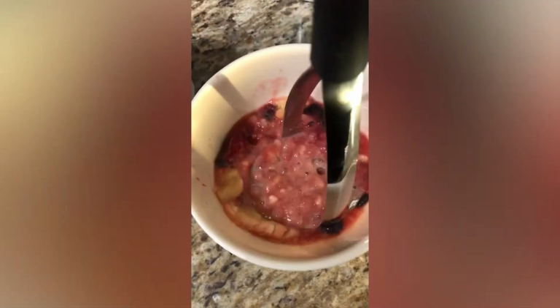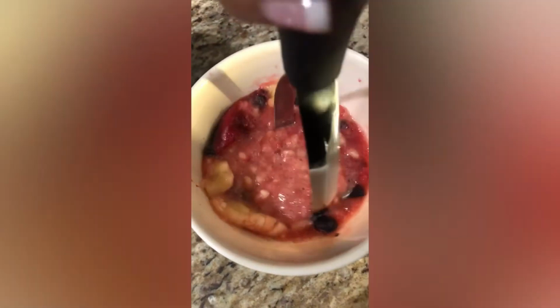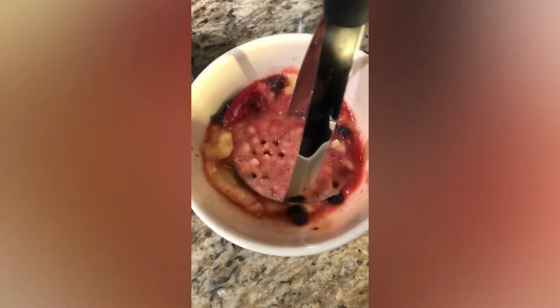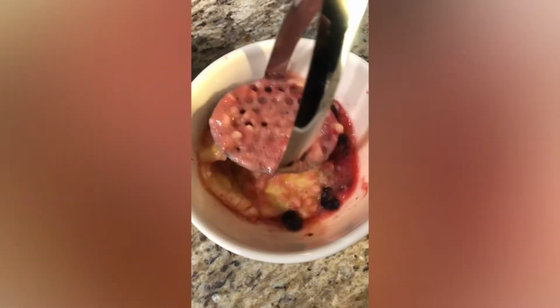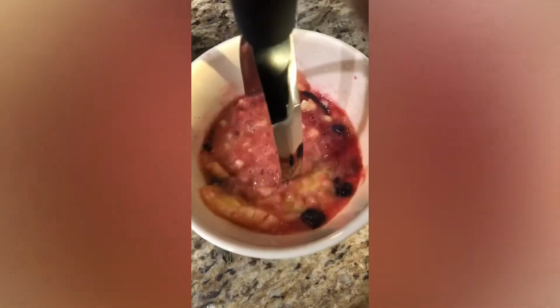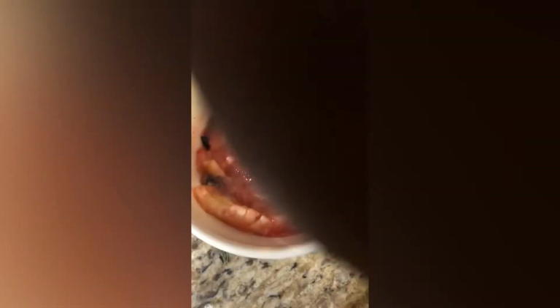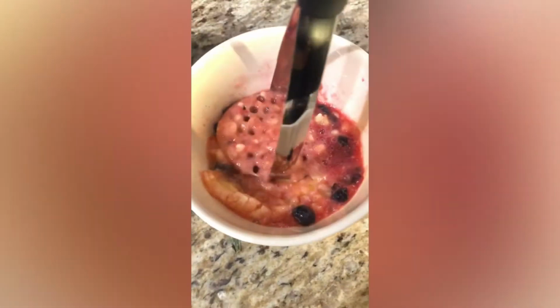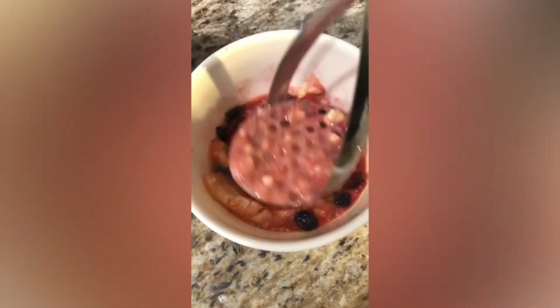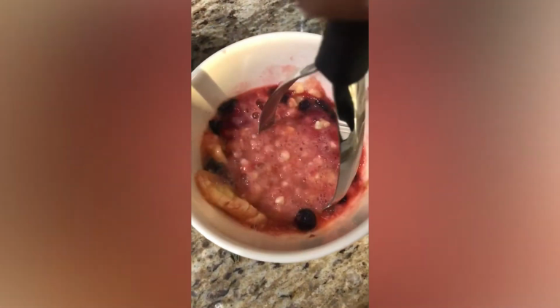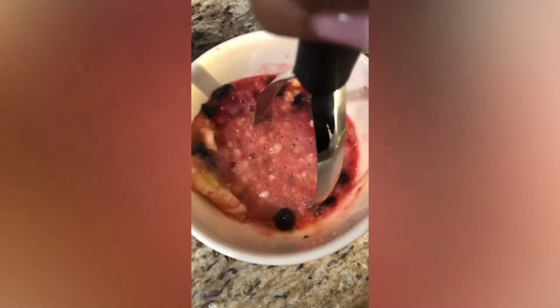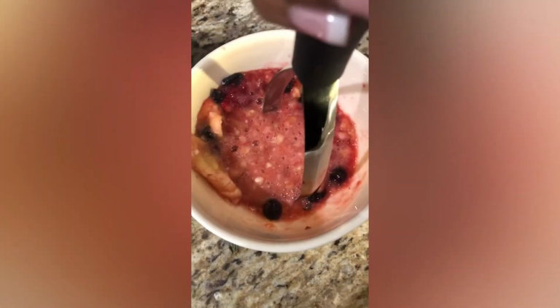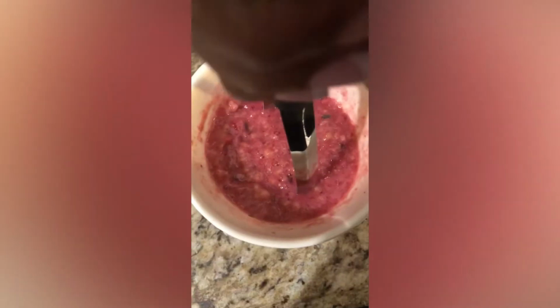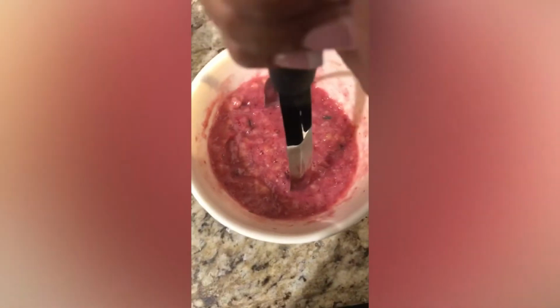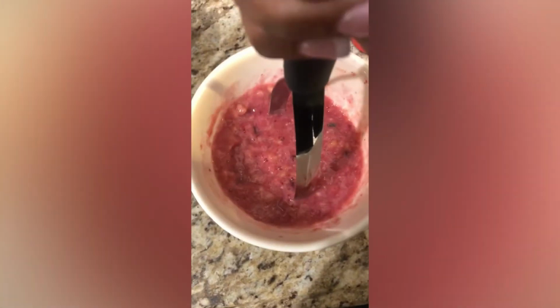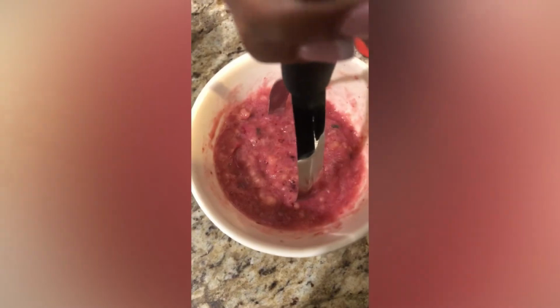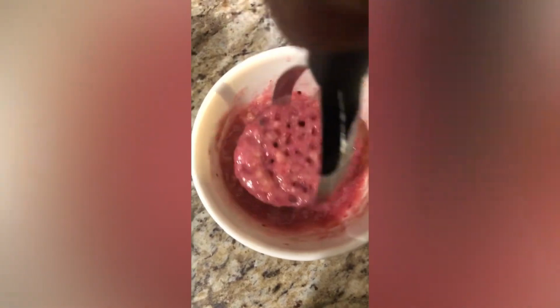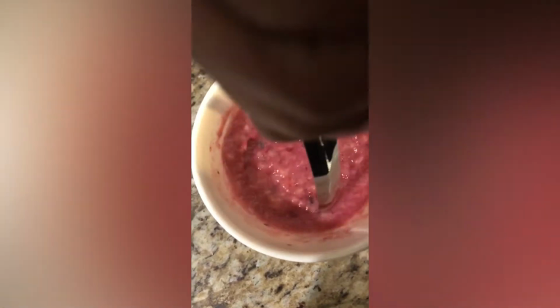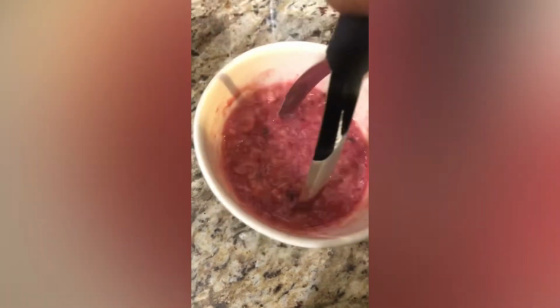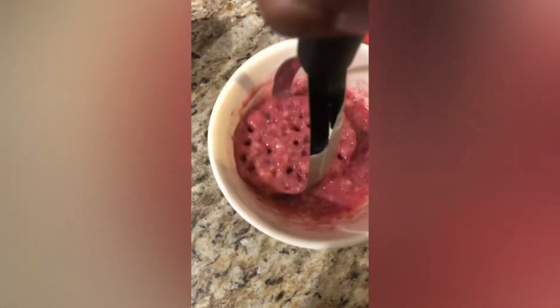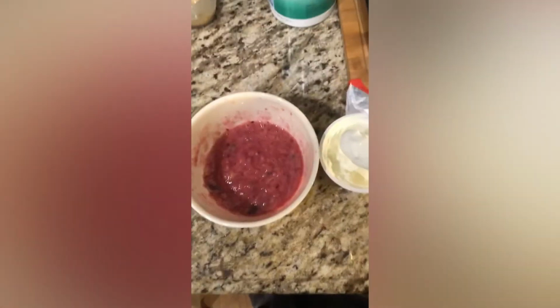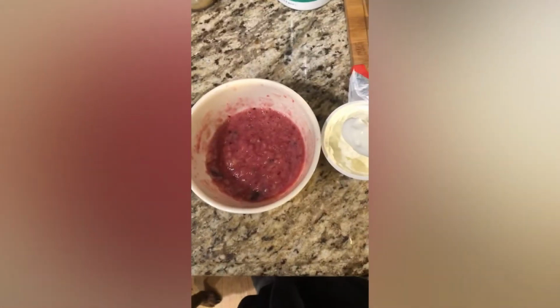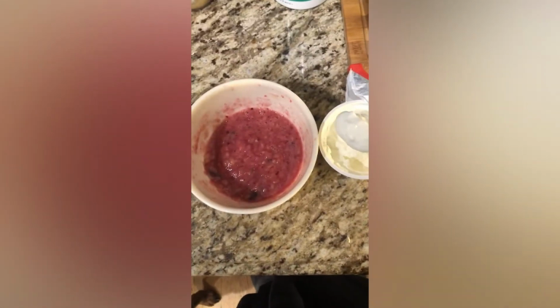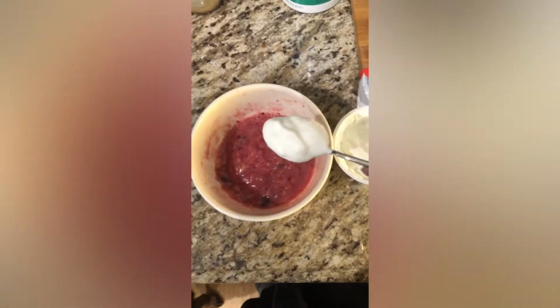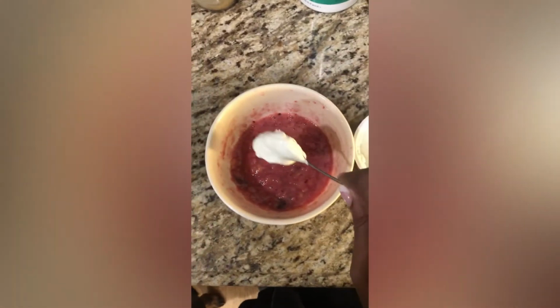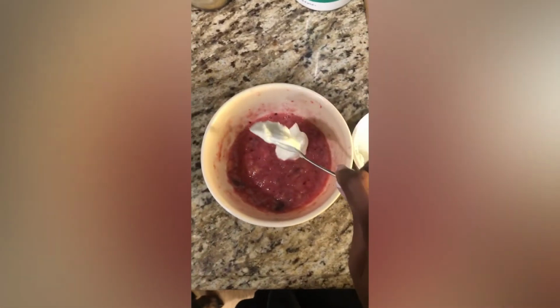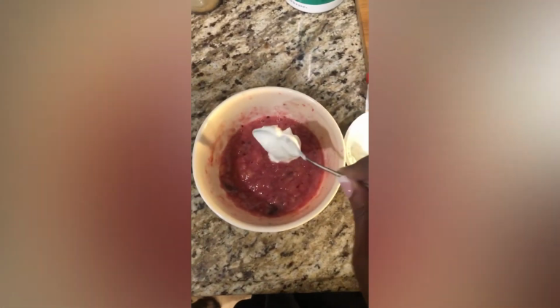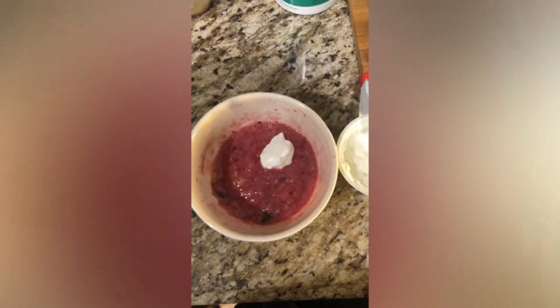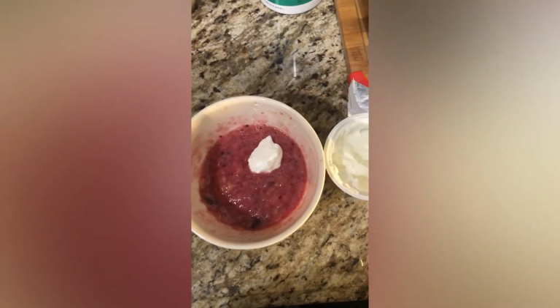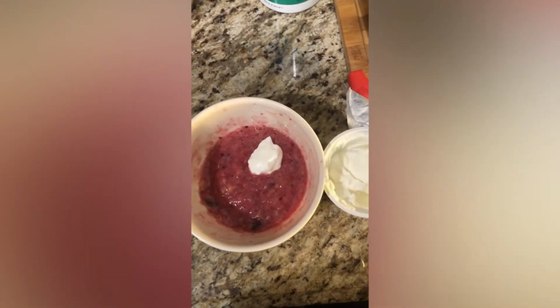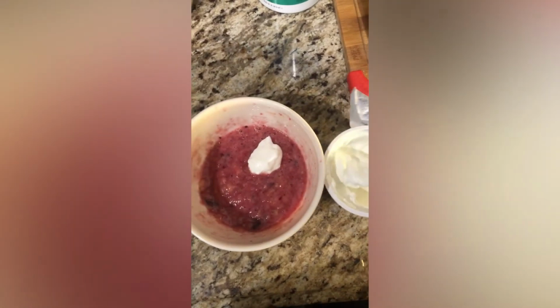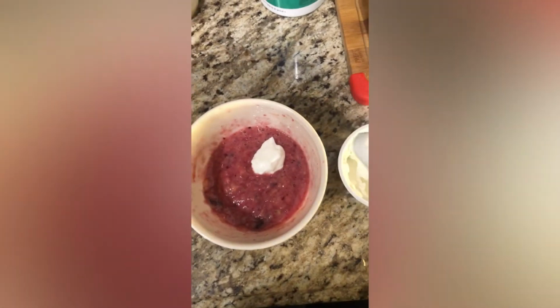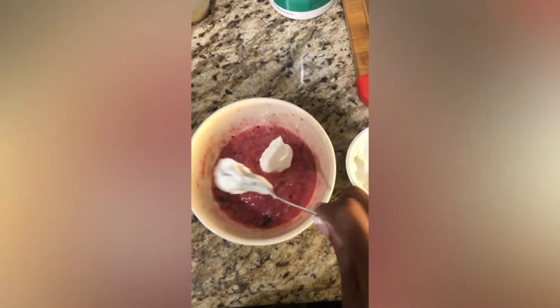So you're going to go ahead and smash these up. The berries are great for antioxidants, the bananas are great for potassium, and the yogurt is great for calcium.